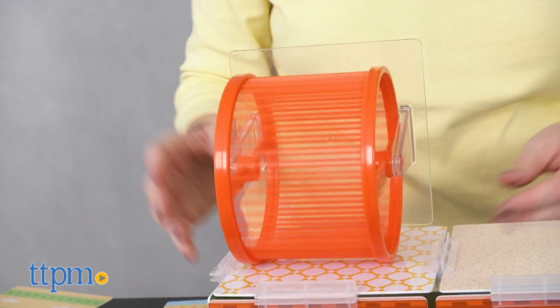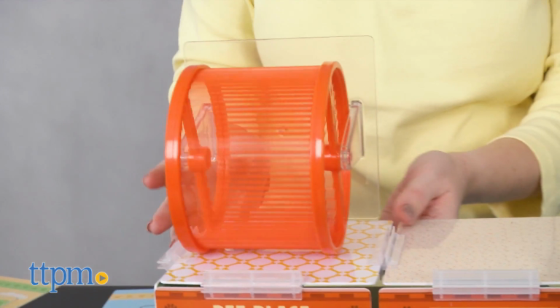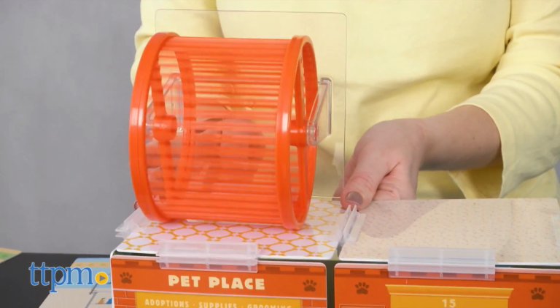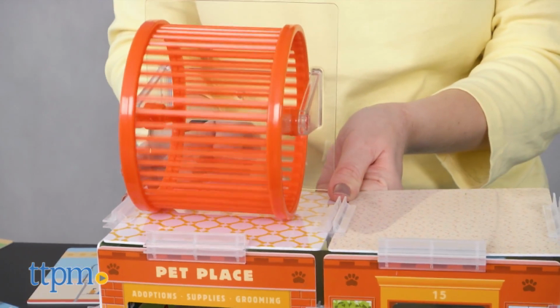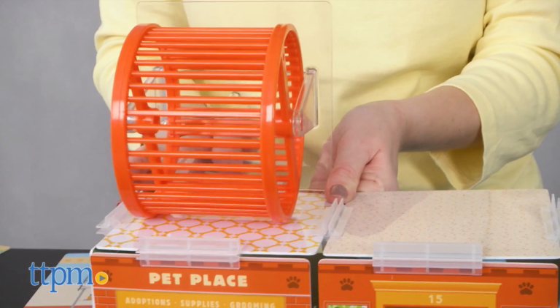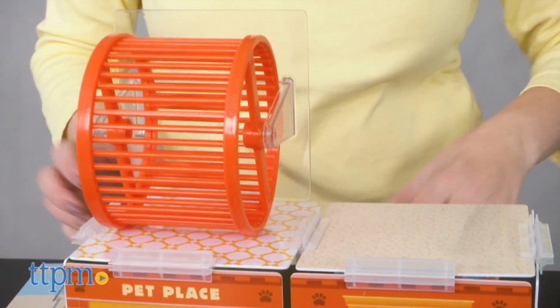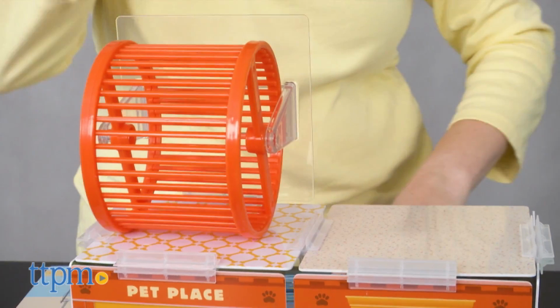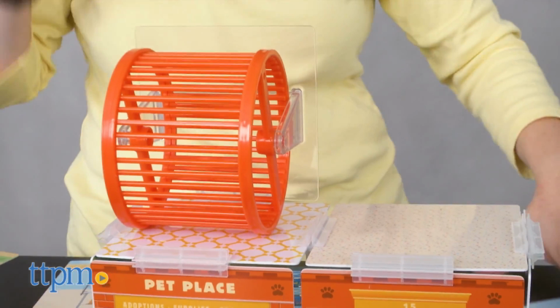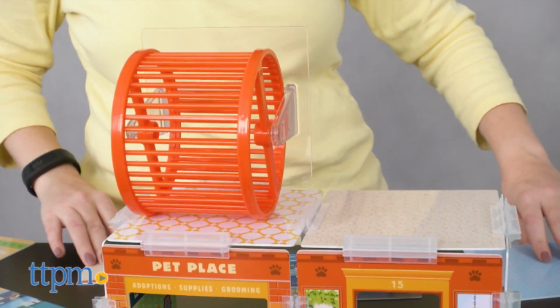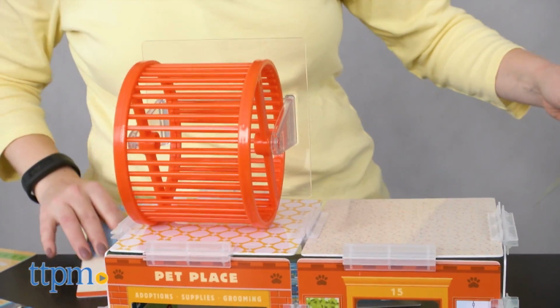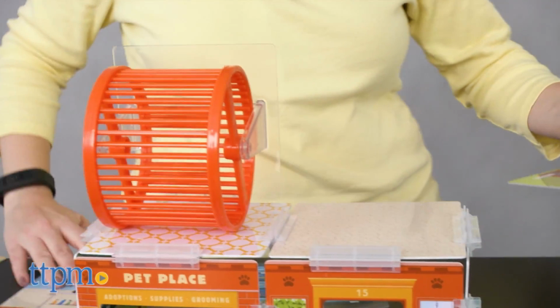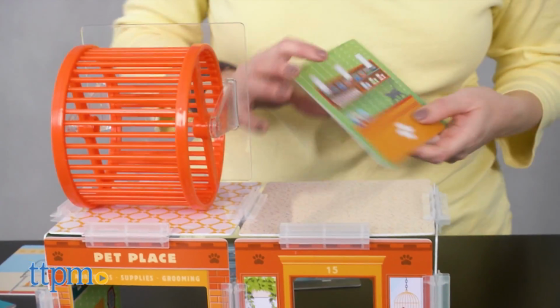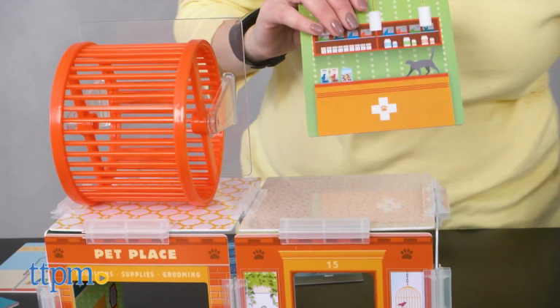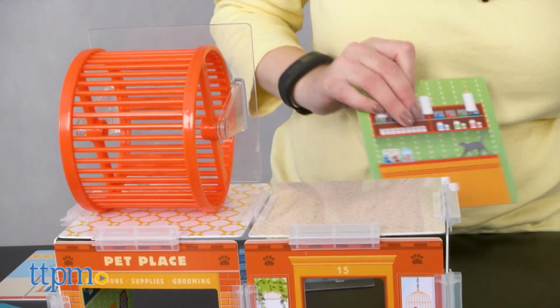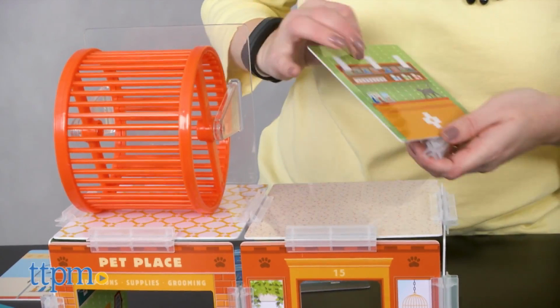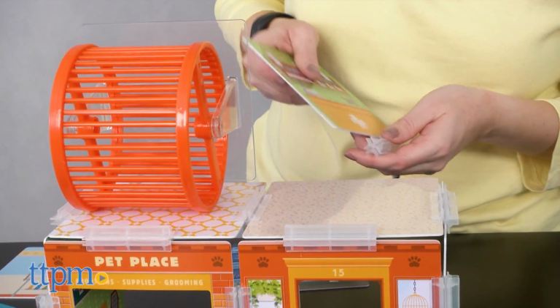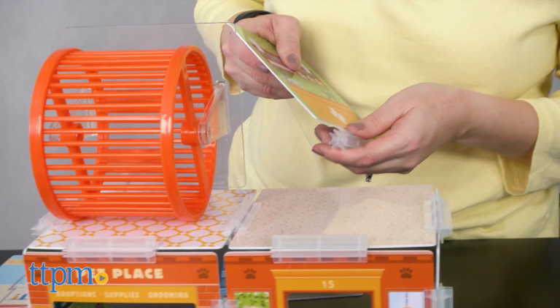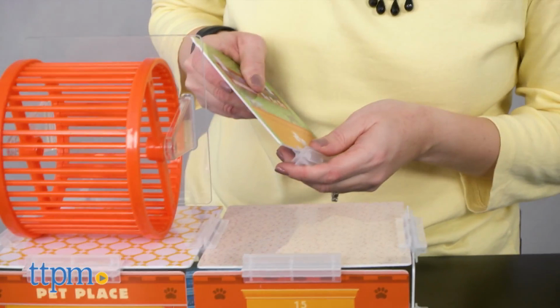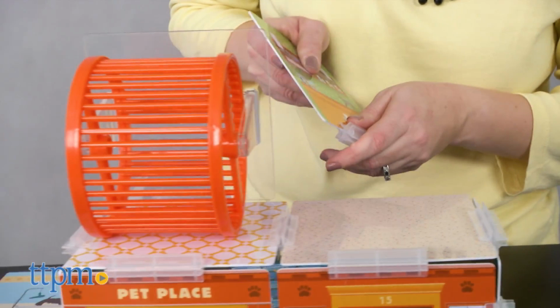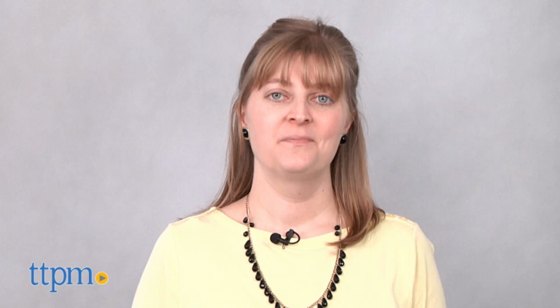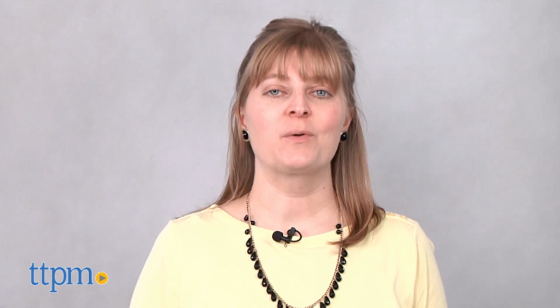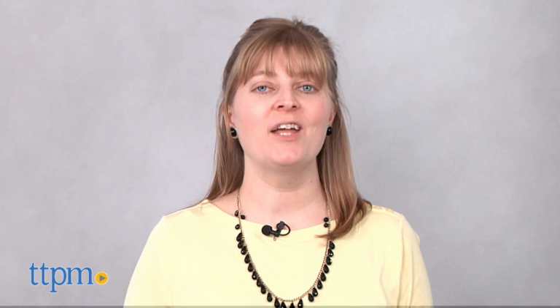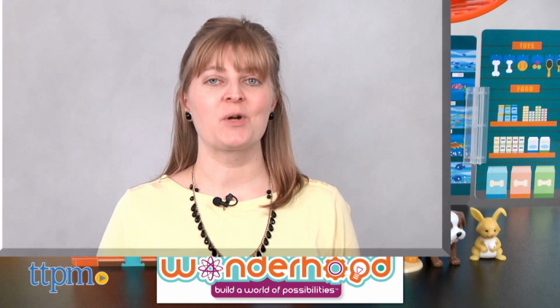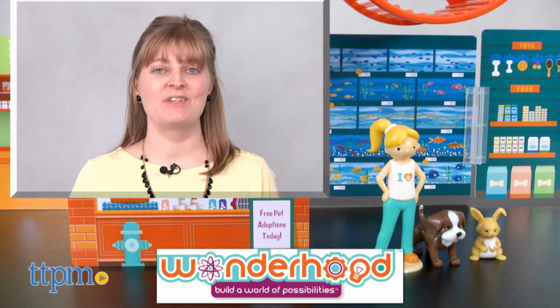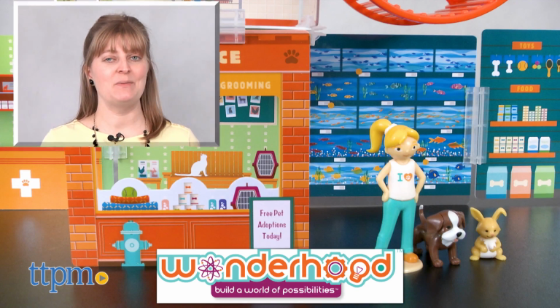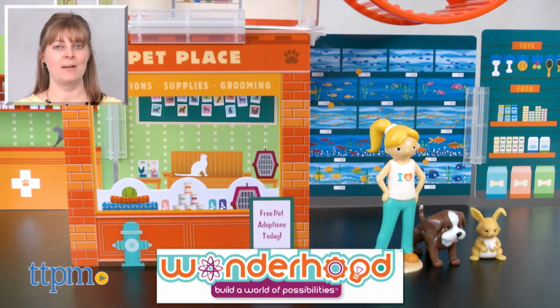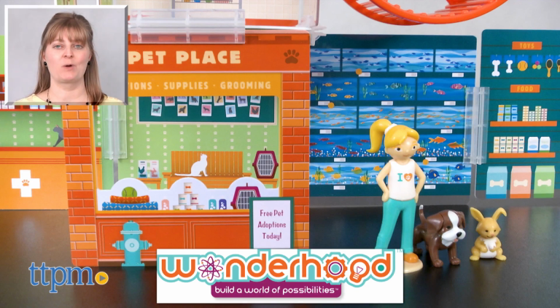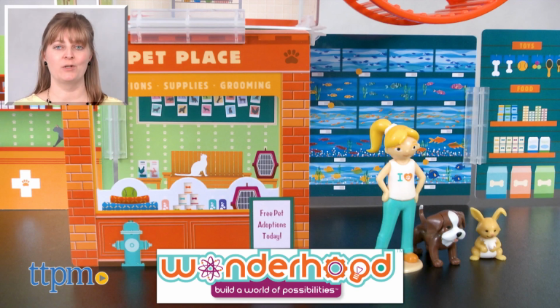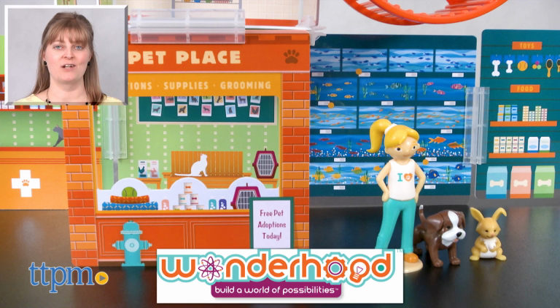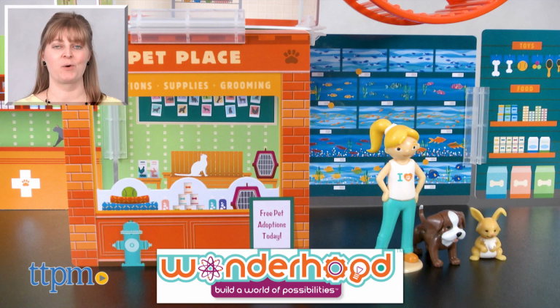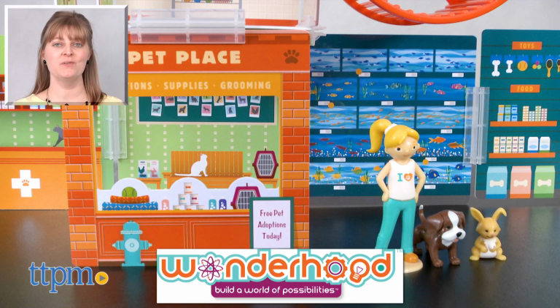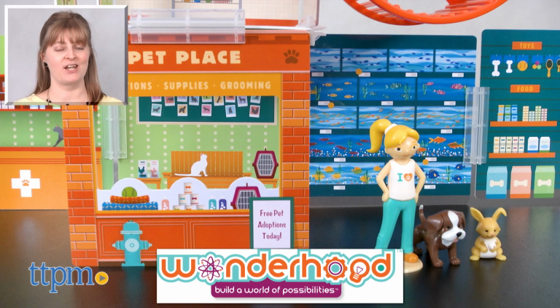And with so many ways to build, kids will like building and rebuilding each time they play. This will inspire a lot of creative play and nurturing pet play among young pet lovers. For where to buy and current prices, visit TTPM and subscribe to our YouTube channels for more reviews every day.